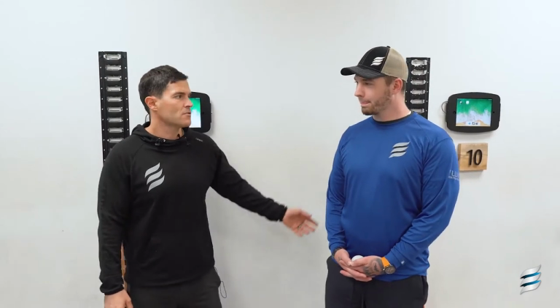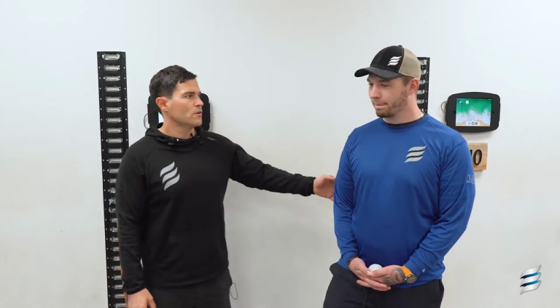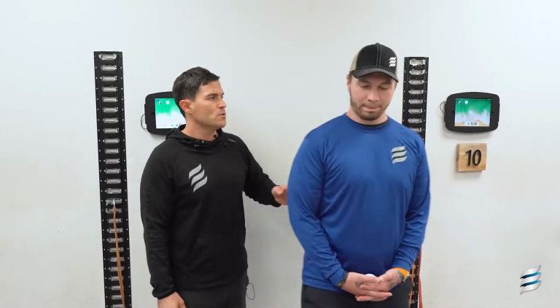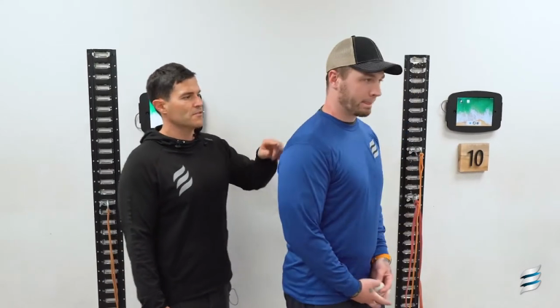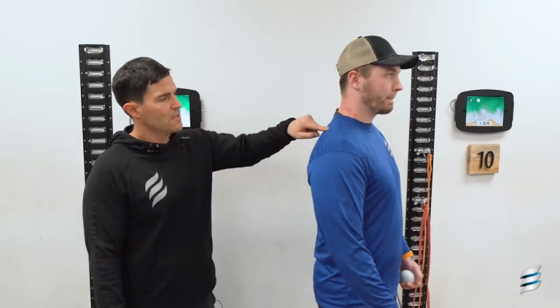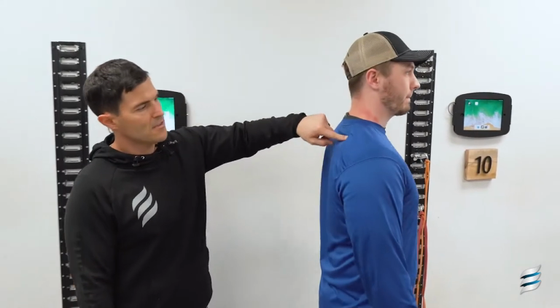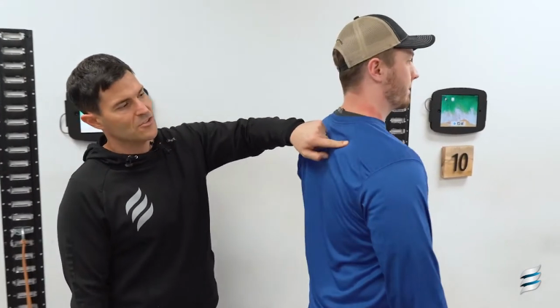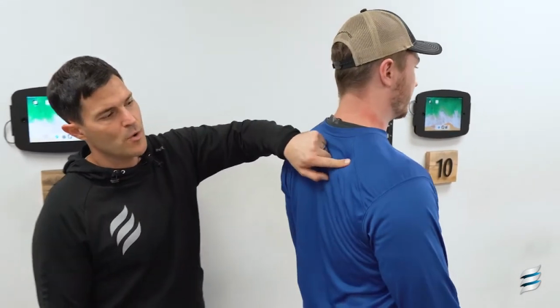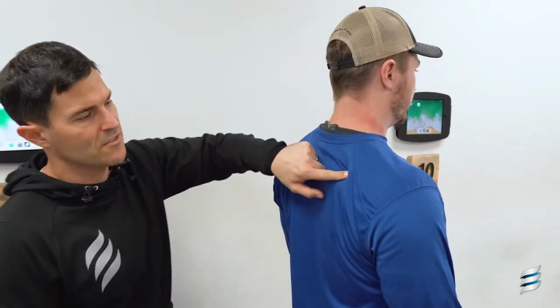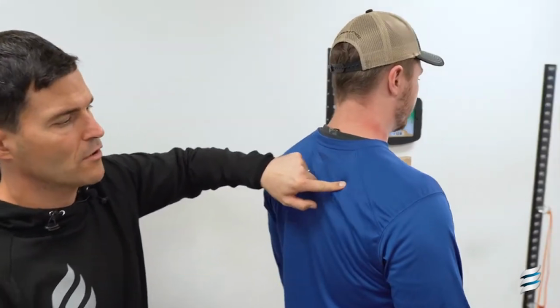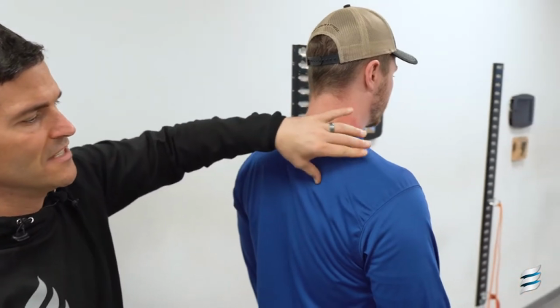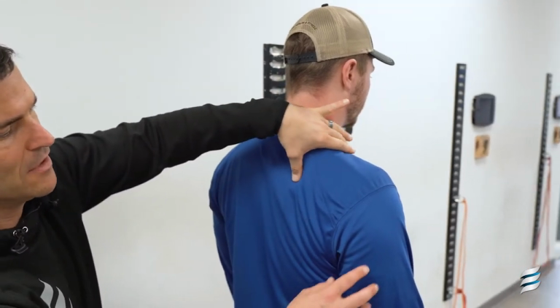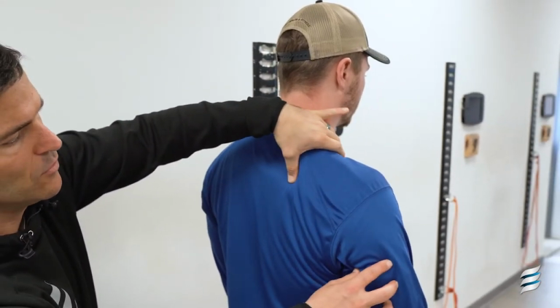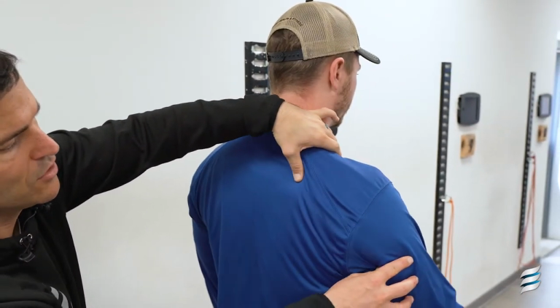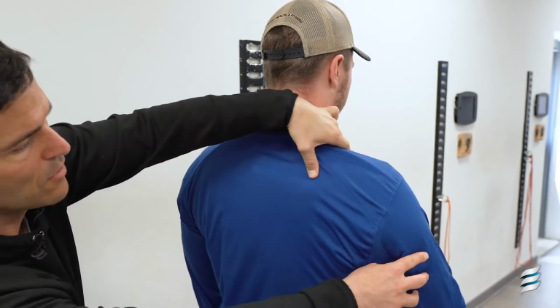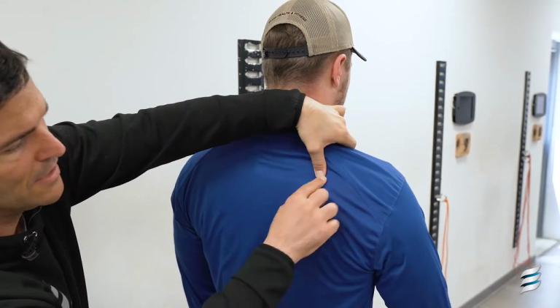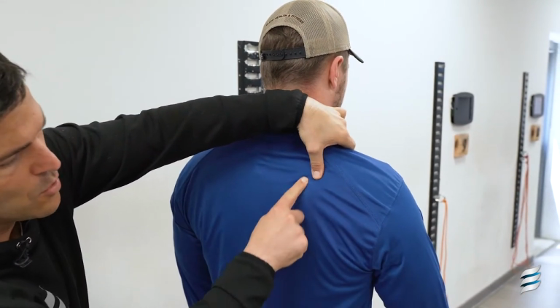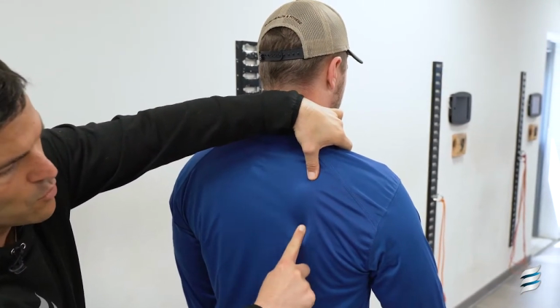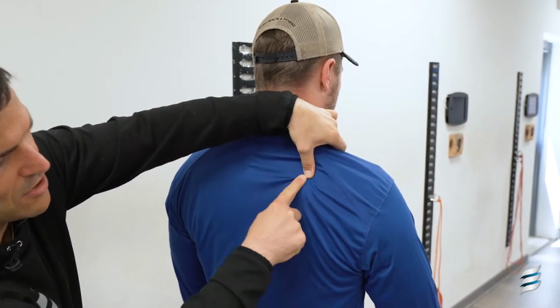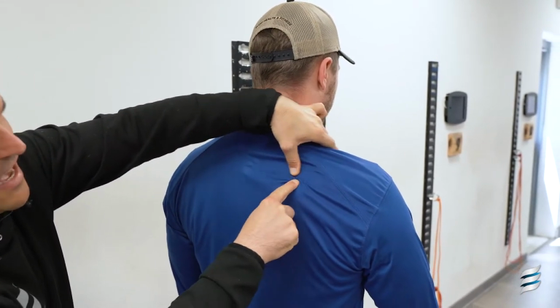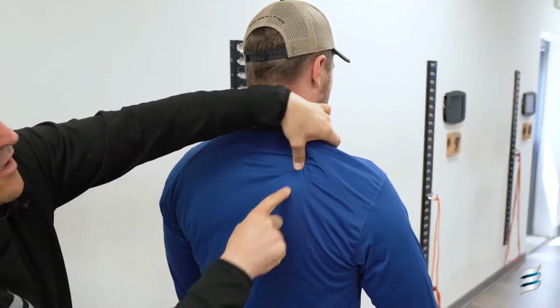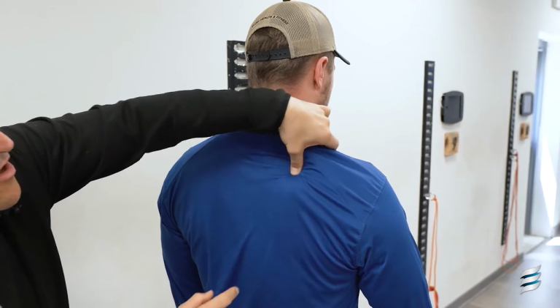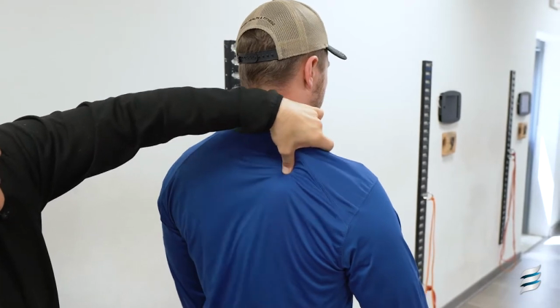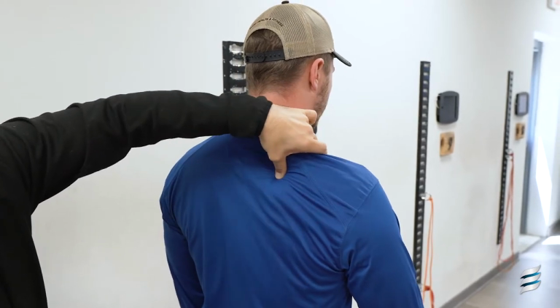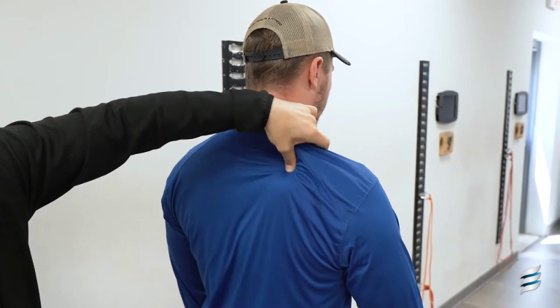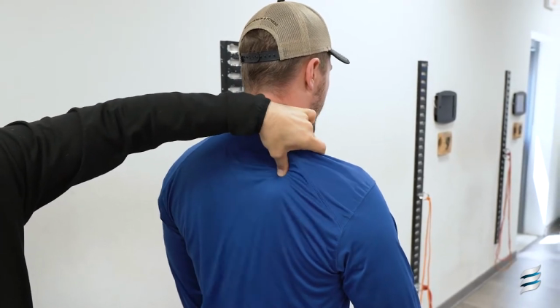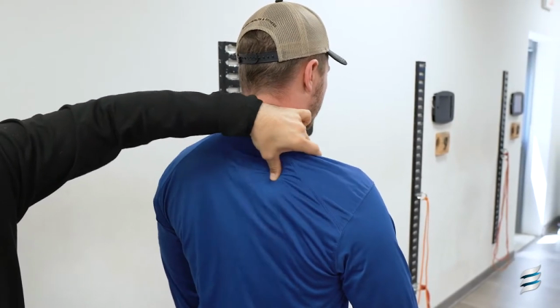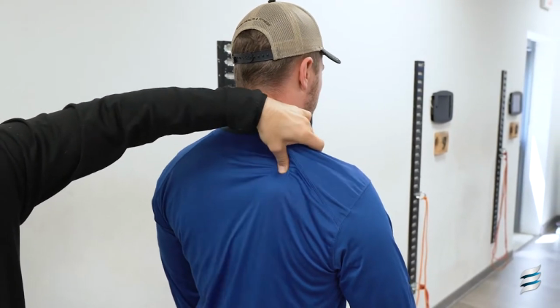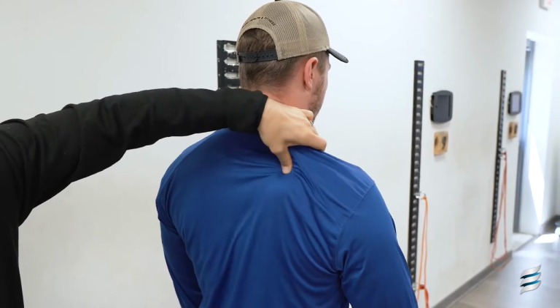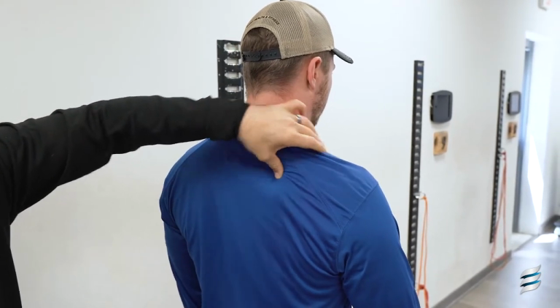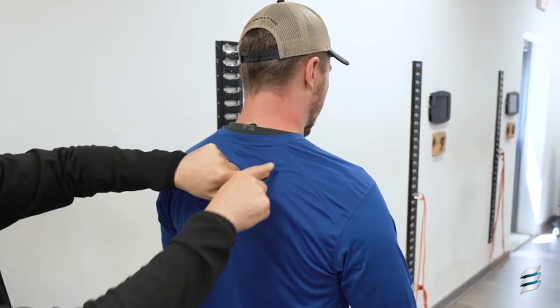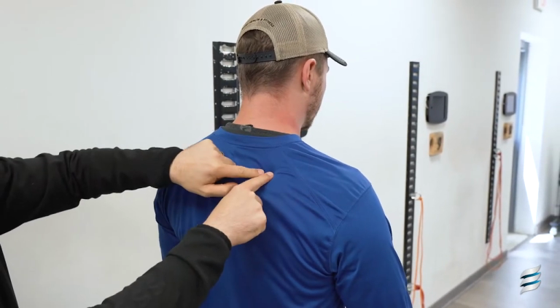So what we're going to do is release that muscle. Its attachment point is on the superior ridge of the scapula. So if he rolls his shoulder forward a little bit, right on that ridge of his scapula, underneath his trapezius, there's a little bulge if you go medial to lateral — and that's where the ball is going to go.